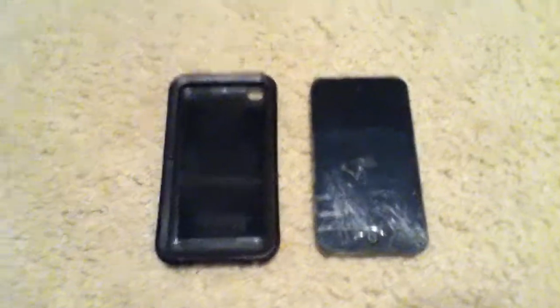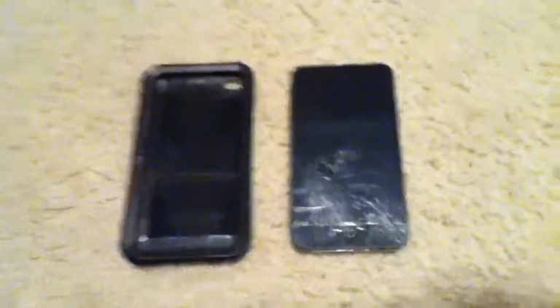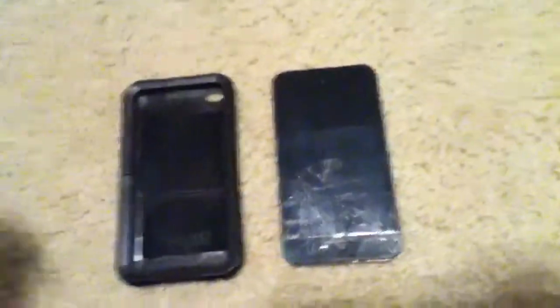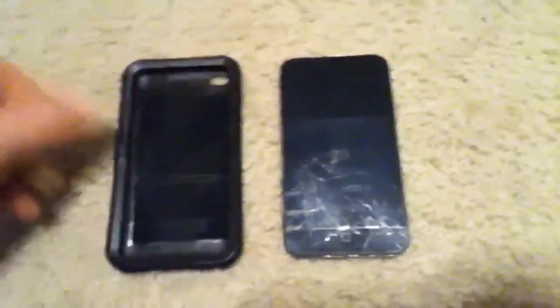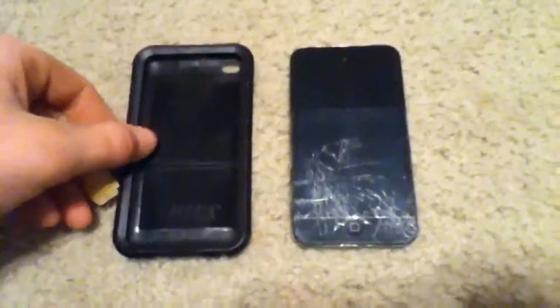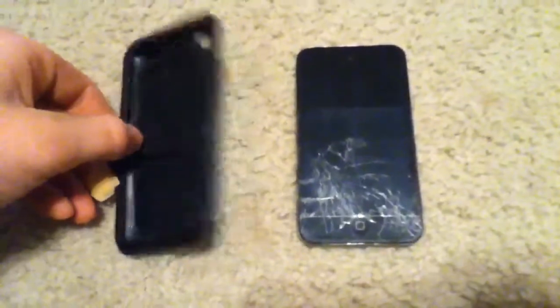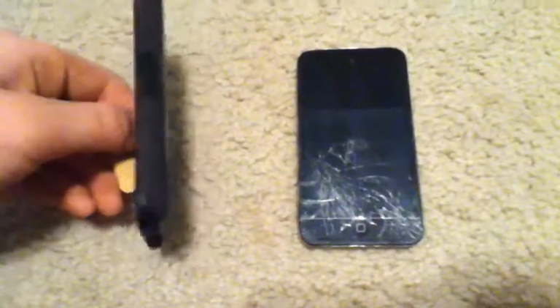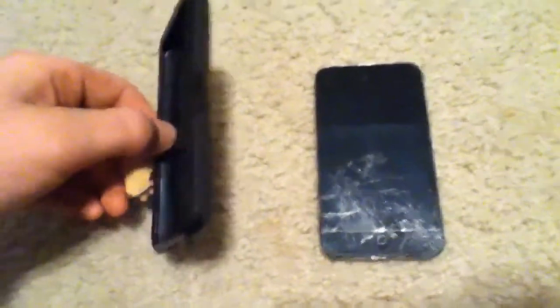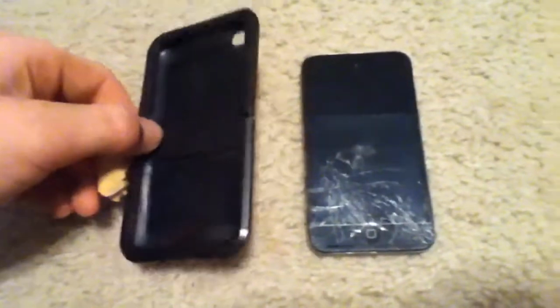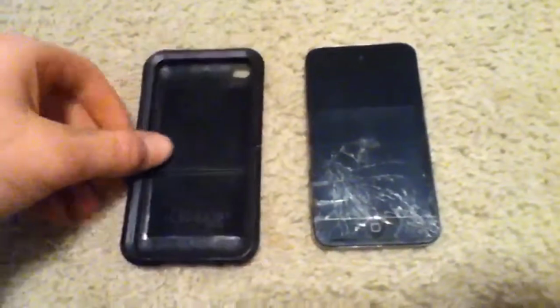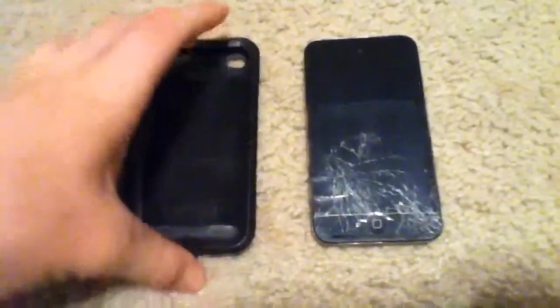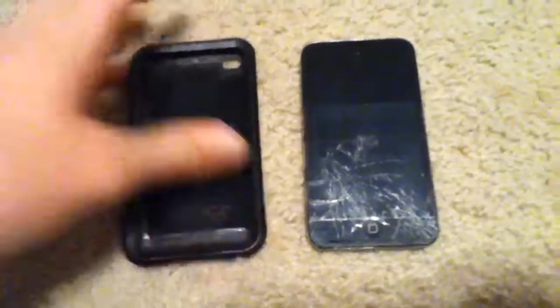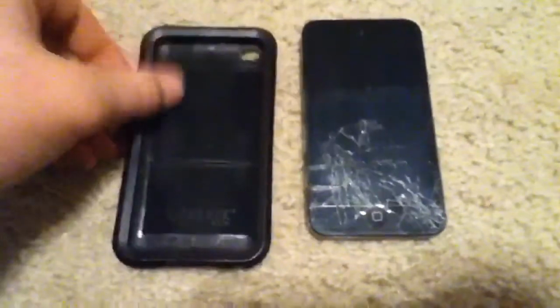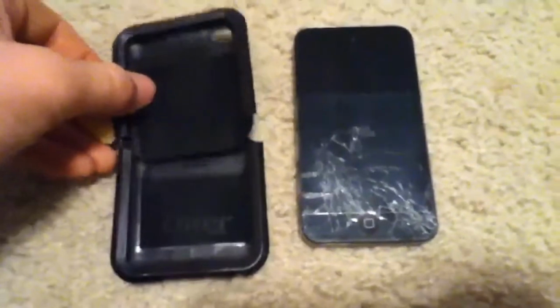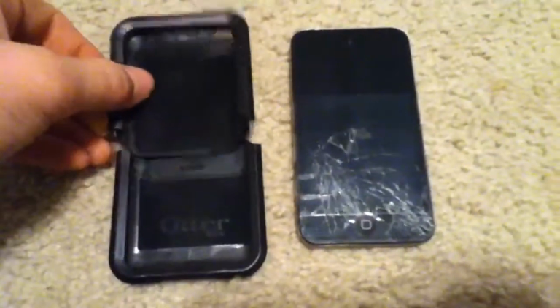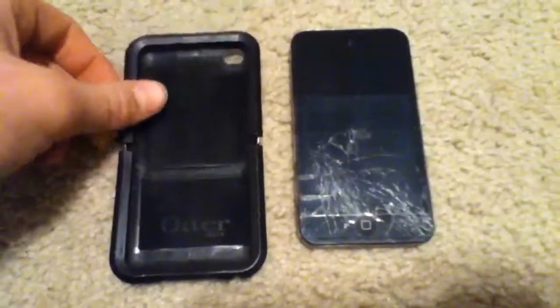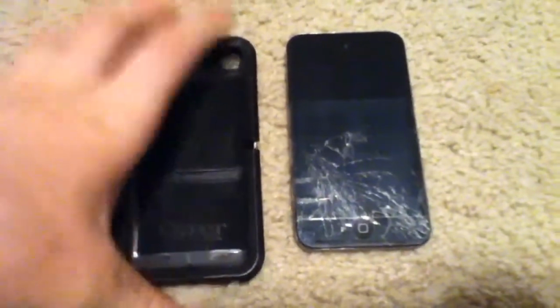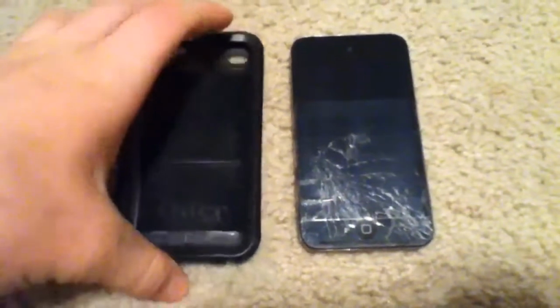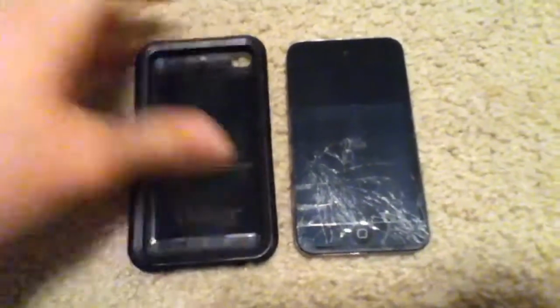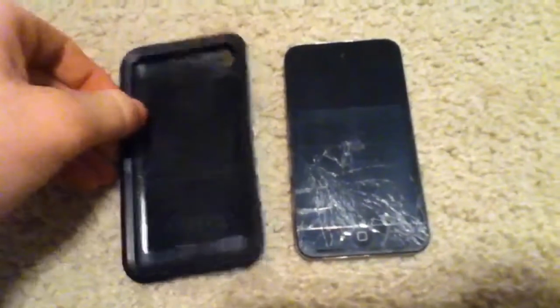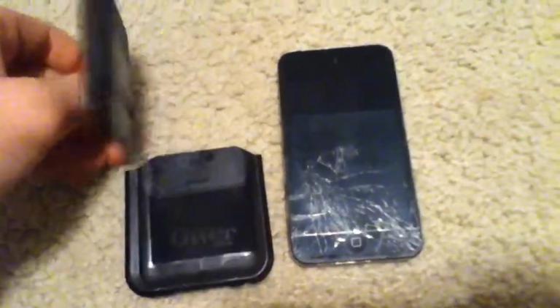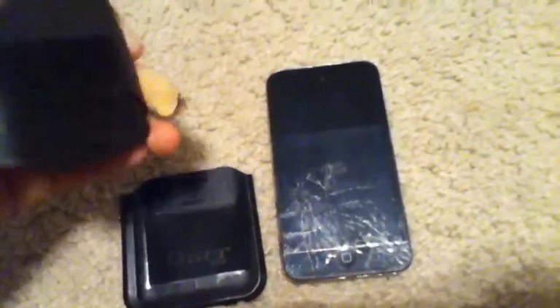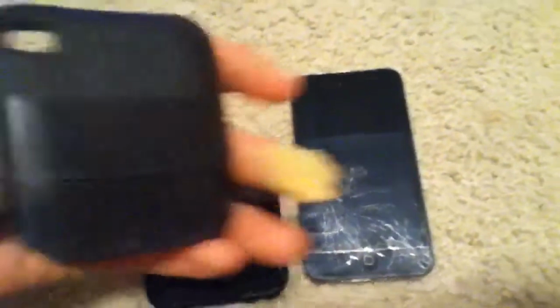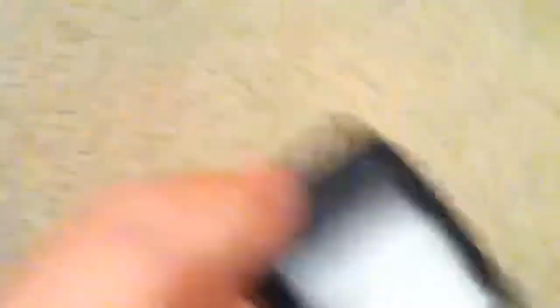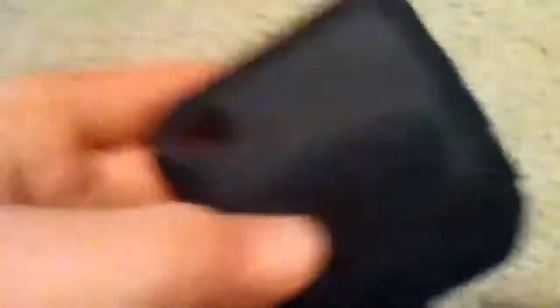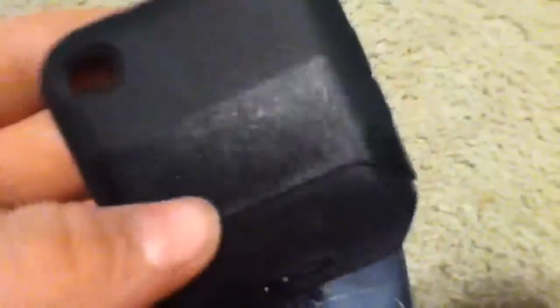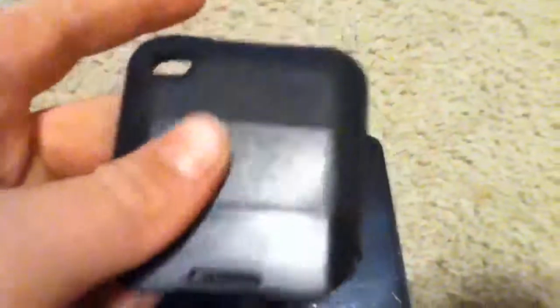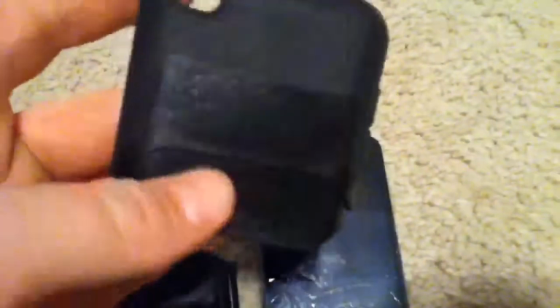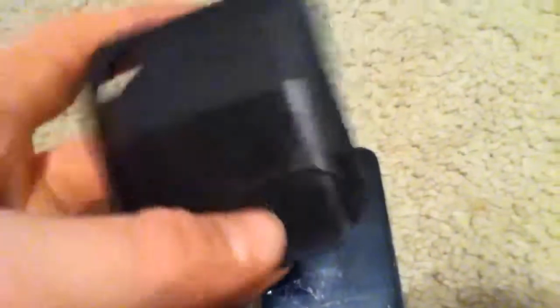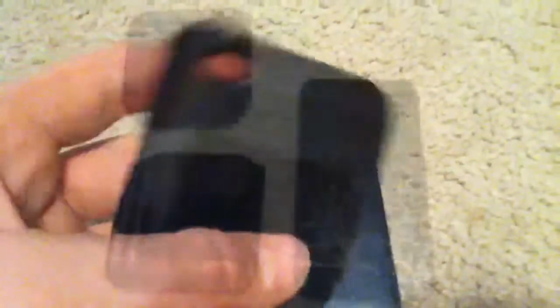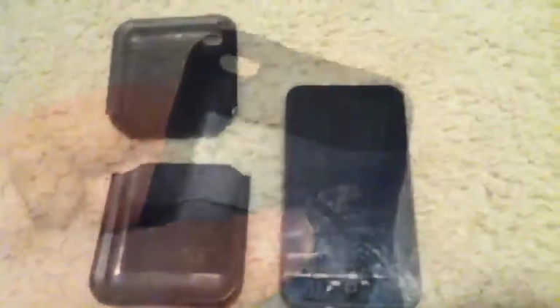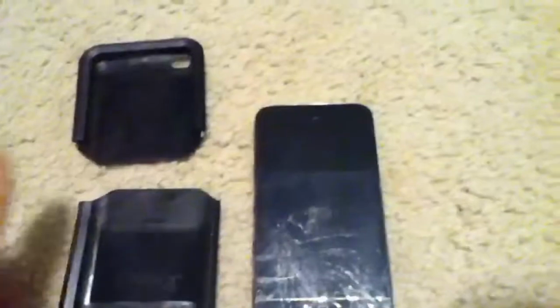Hey guys, what's up. I got an OtterBox Reflex here and I'm going to be doing a full review of it, and I'm going to show you all its cool features and all that stuff.